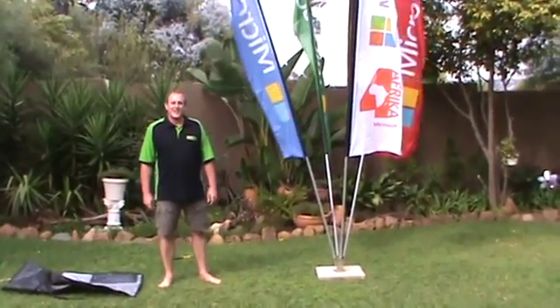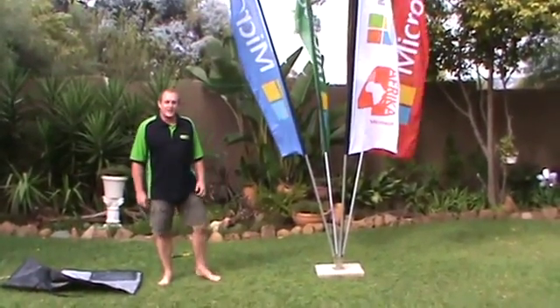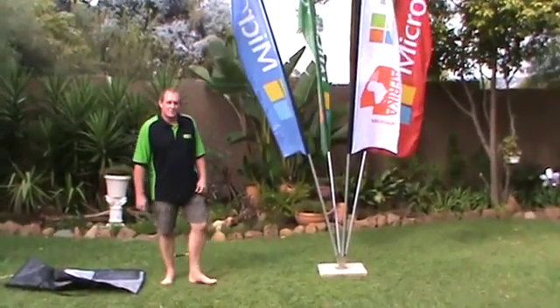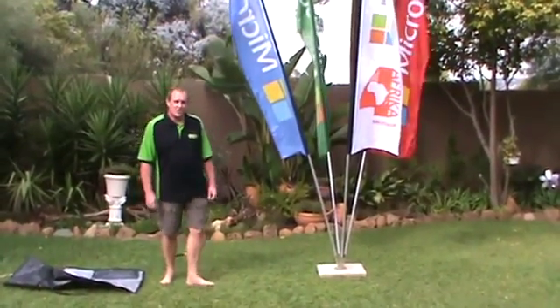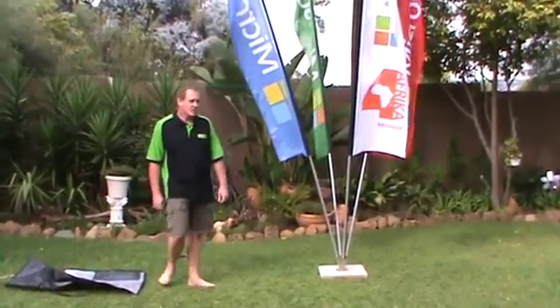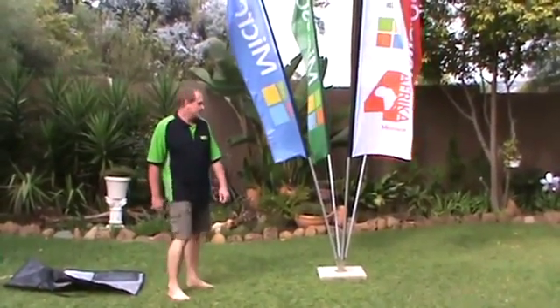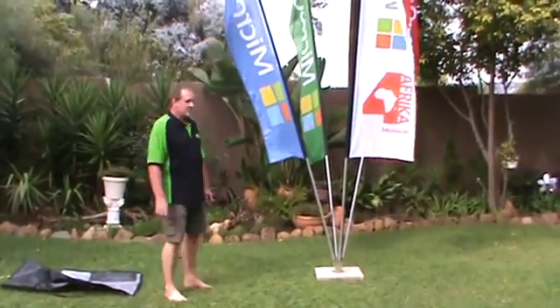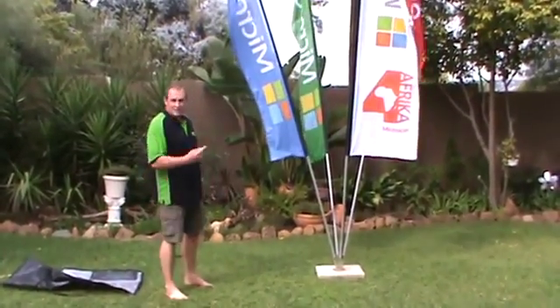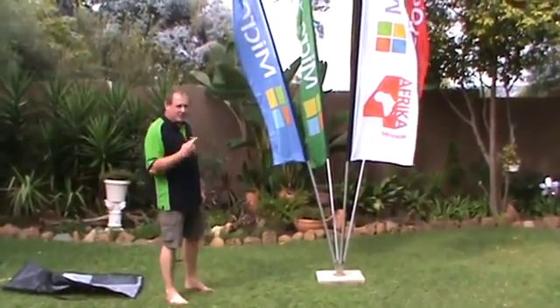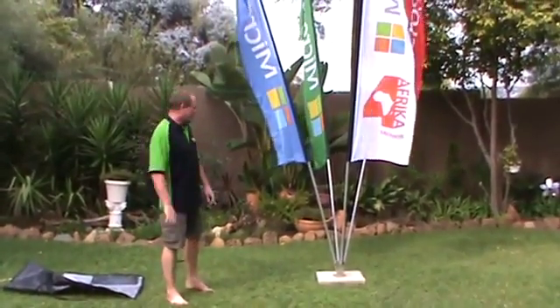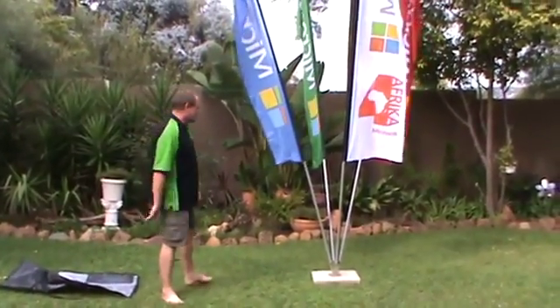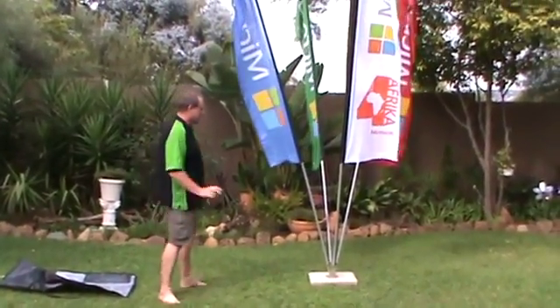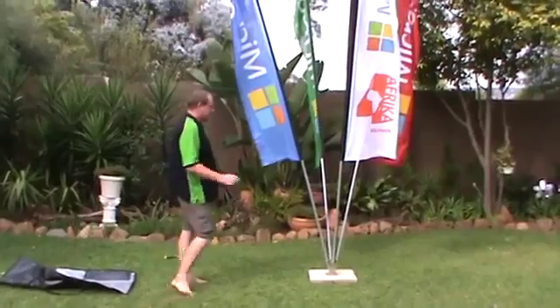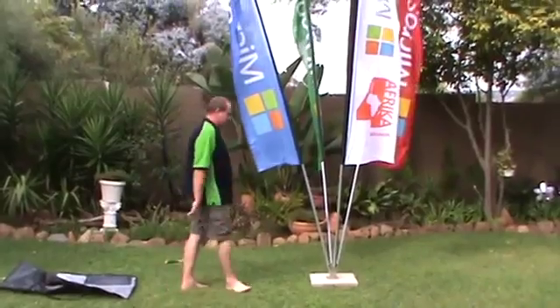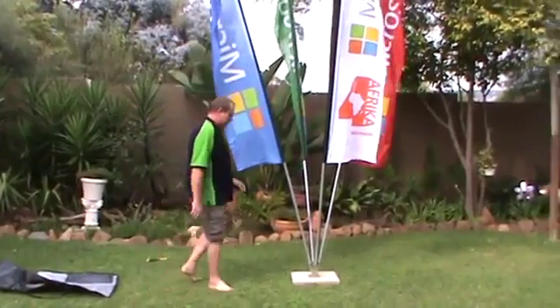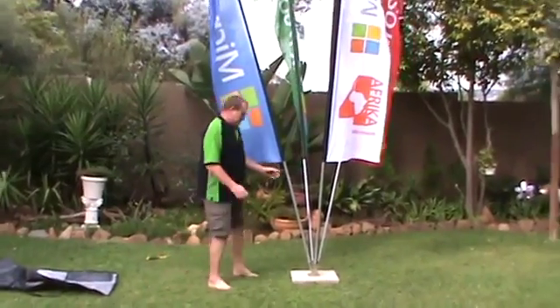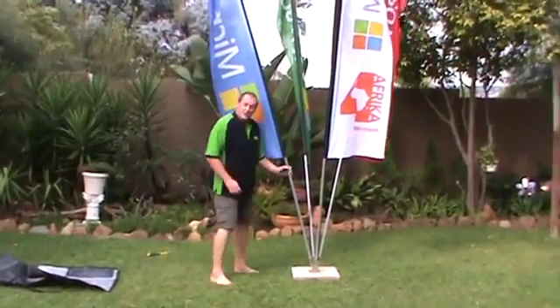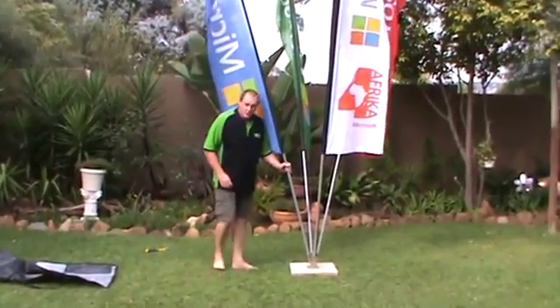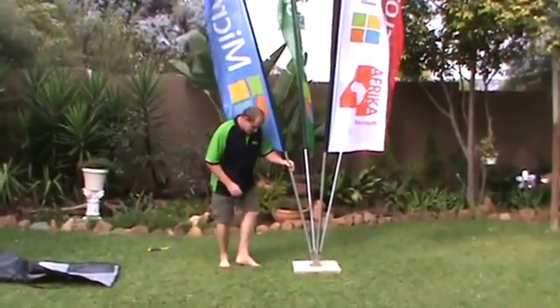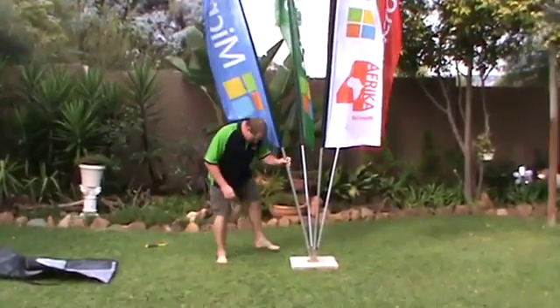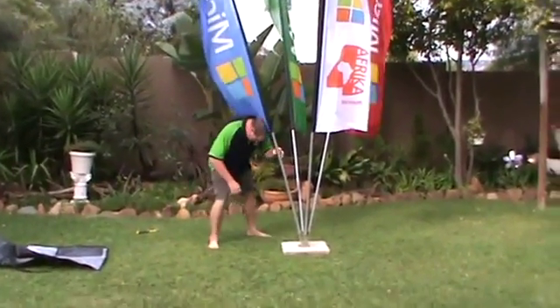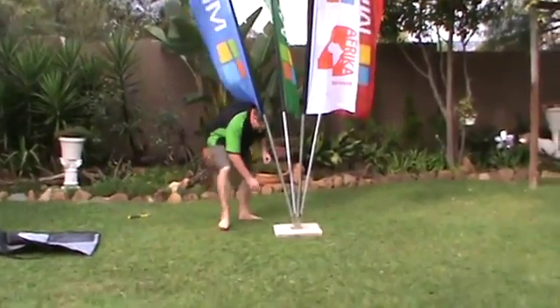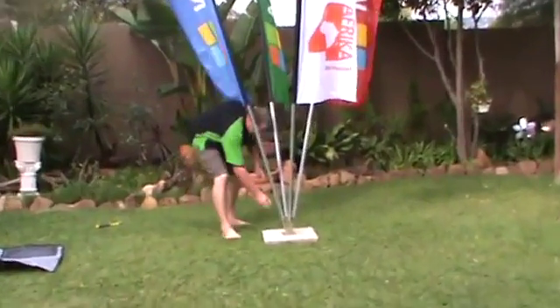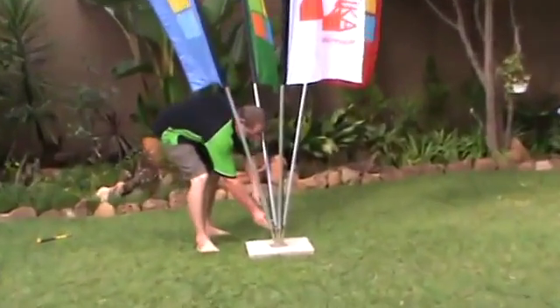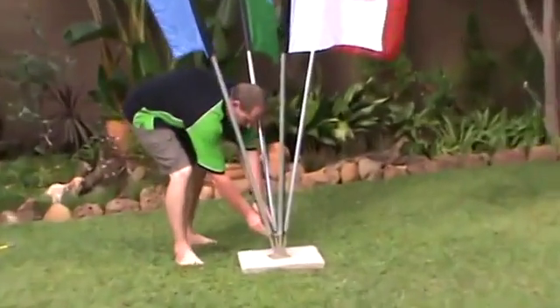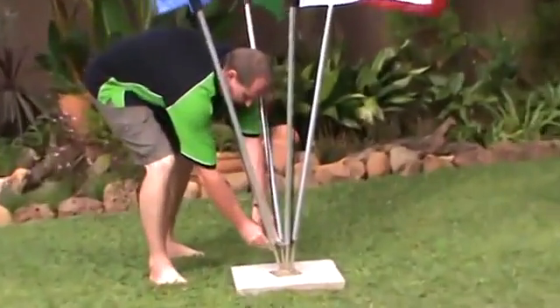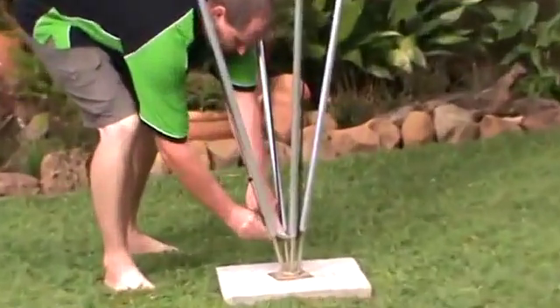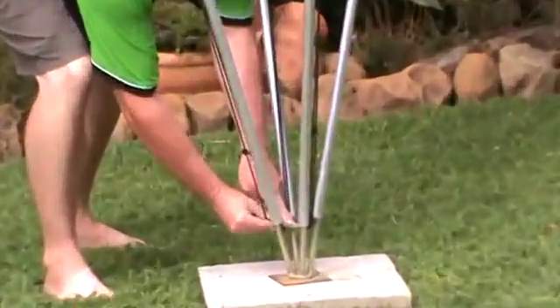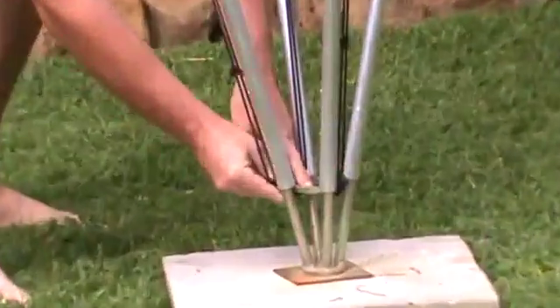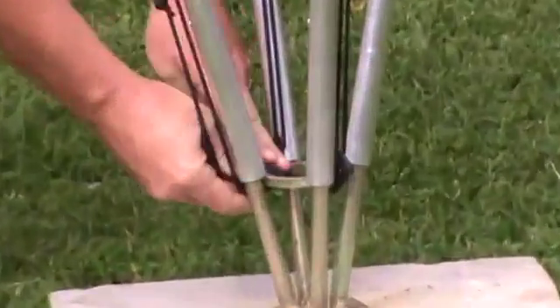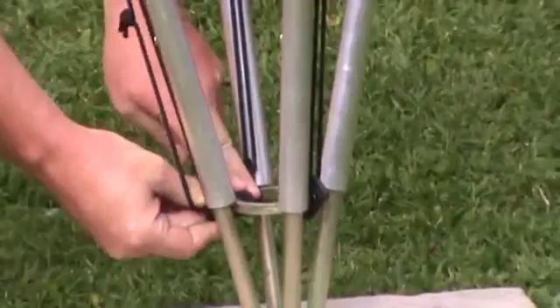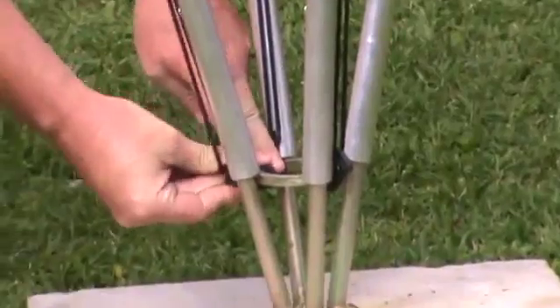Hi, I'm going to show you how to take down the flag fountain quickly. Not rocket science at all — all you got to do is unhook all the clips at the bottom here.